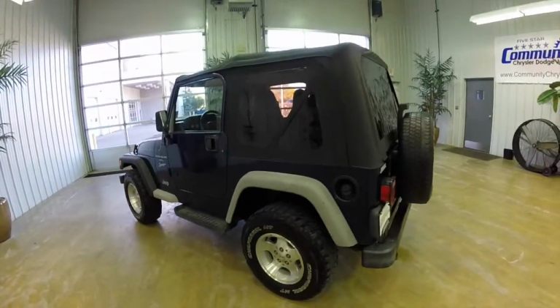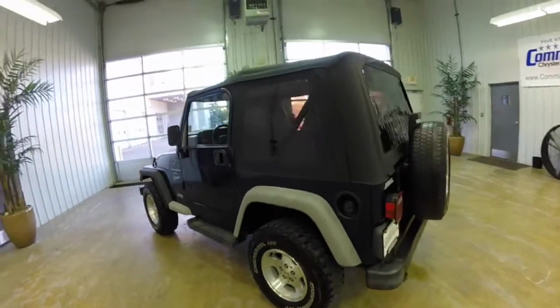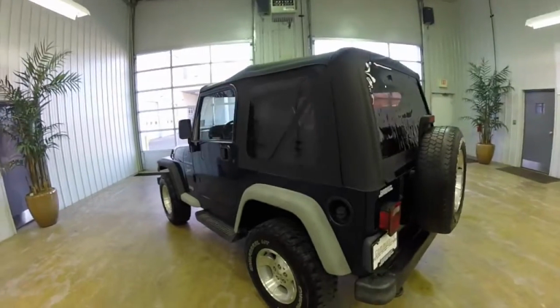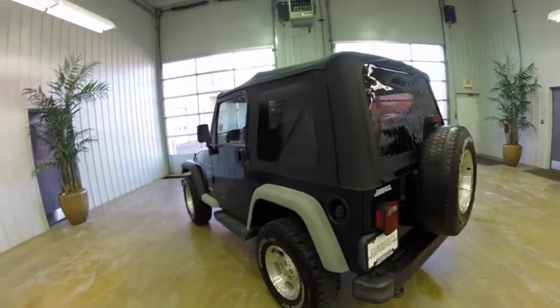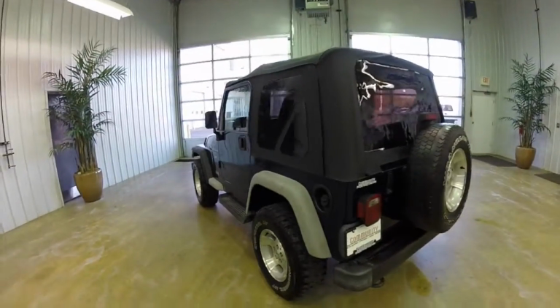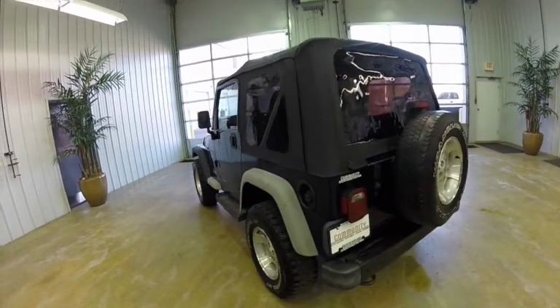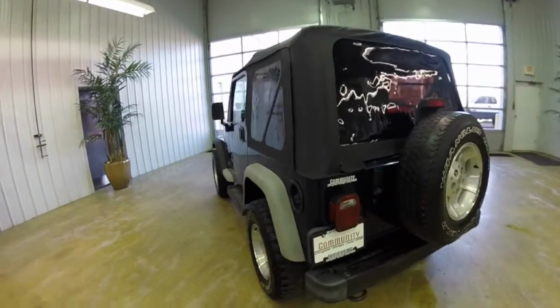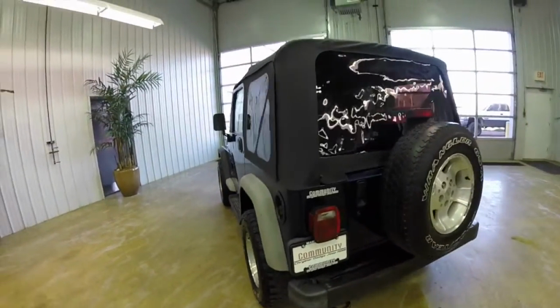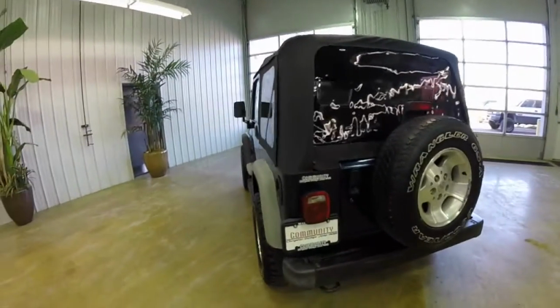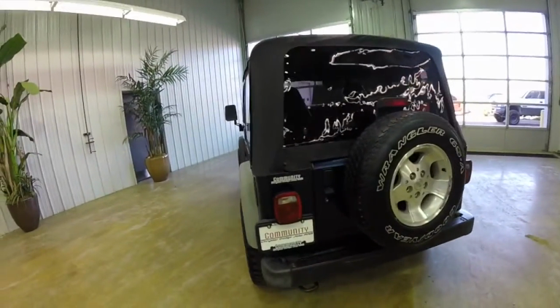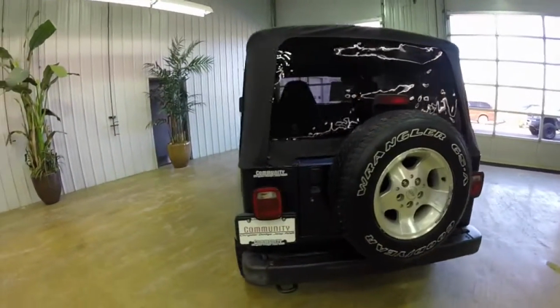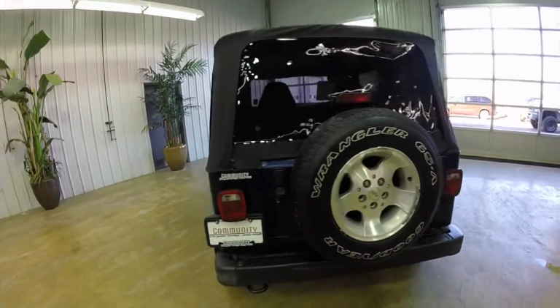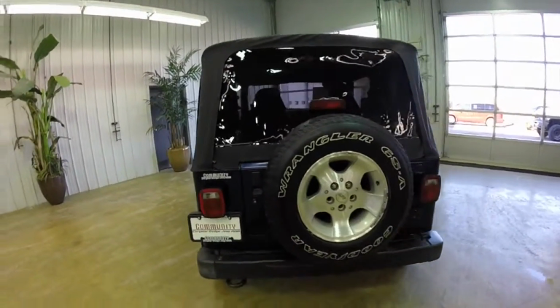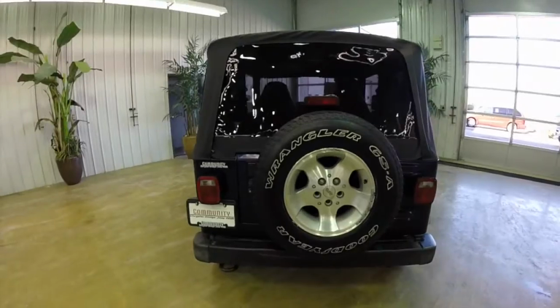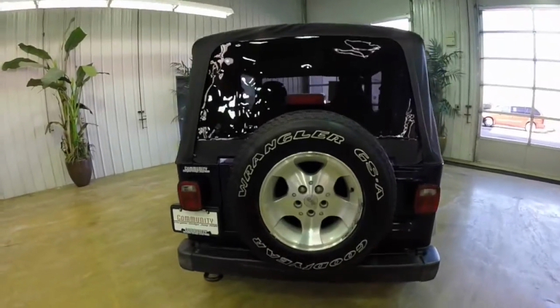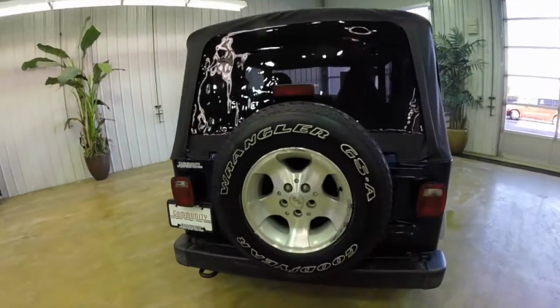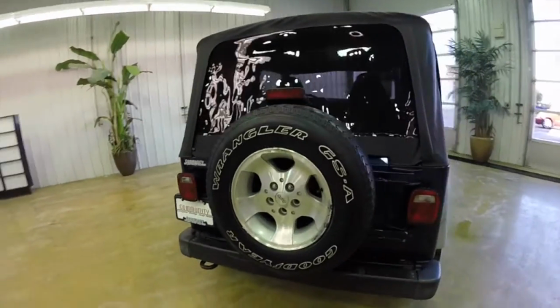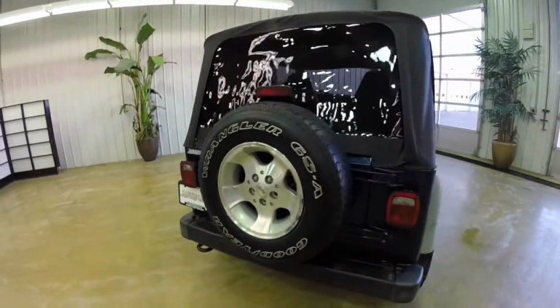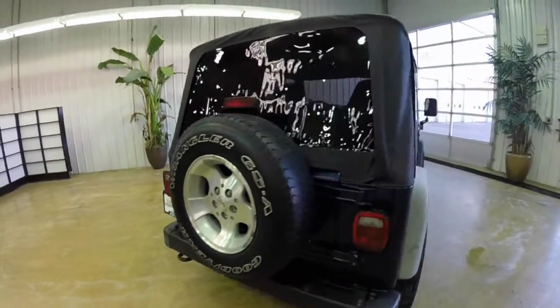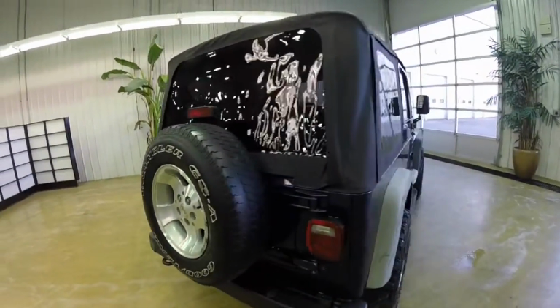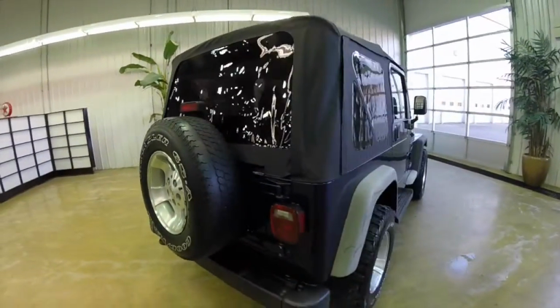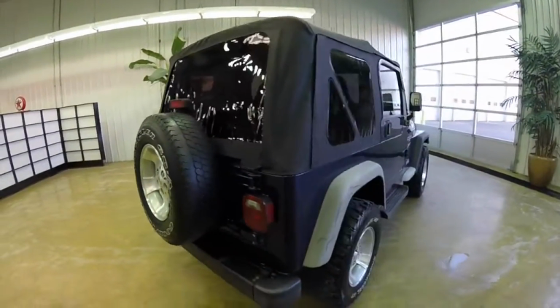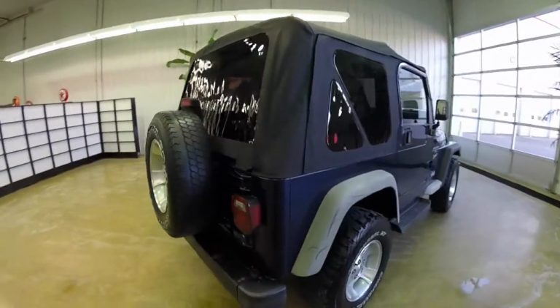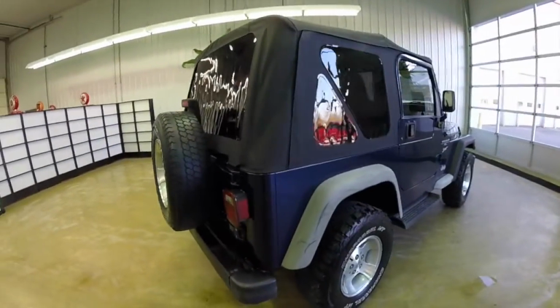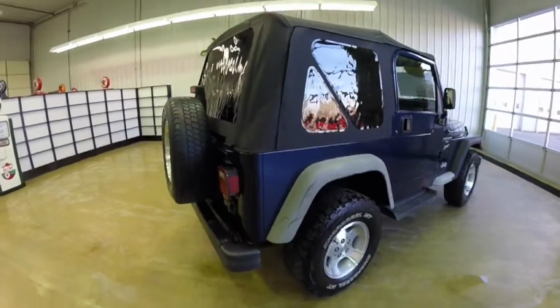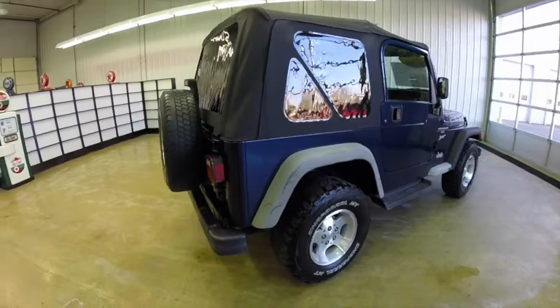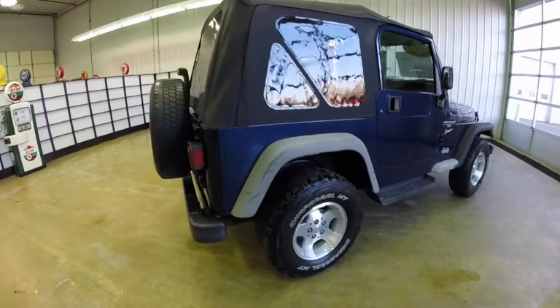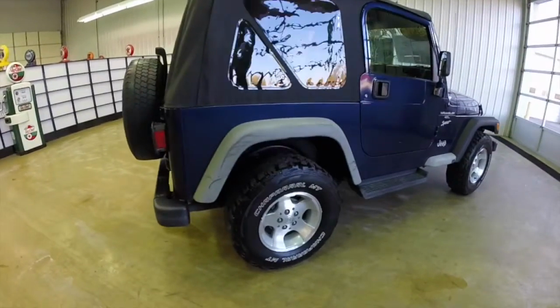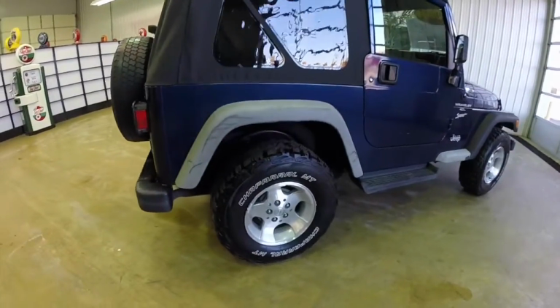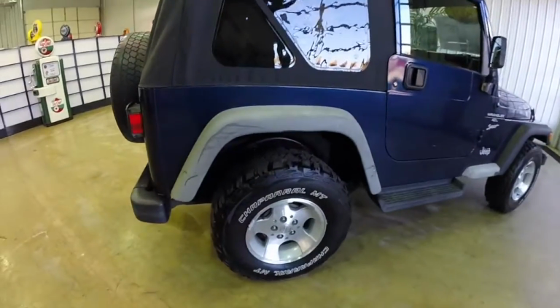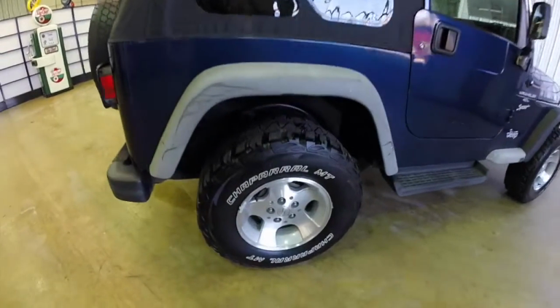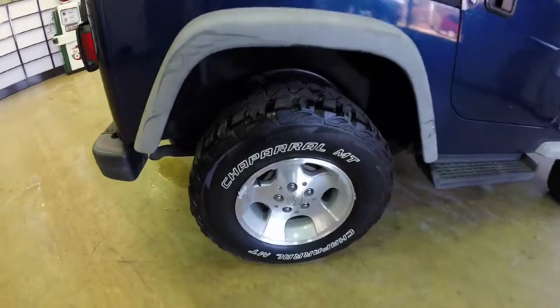It has the agate cloth and vinyl interior. It's powered by a four liter inline six cylinder engine with a five speed manual transmission.